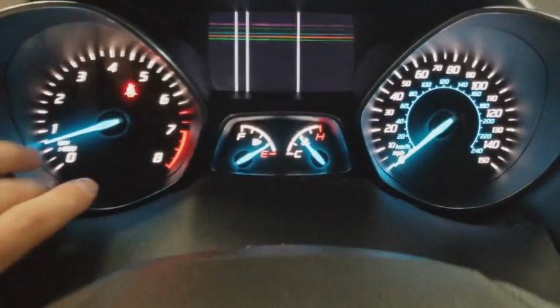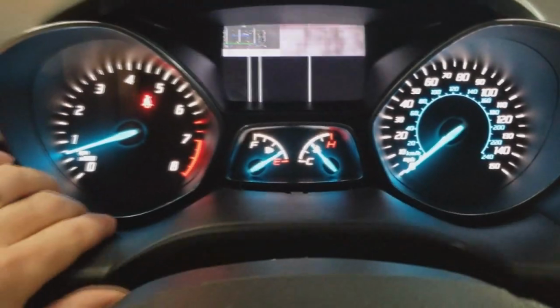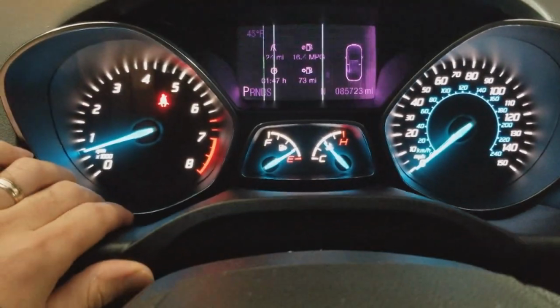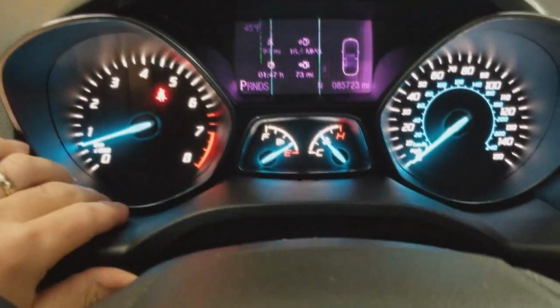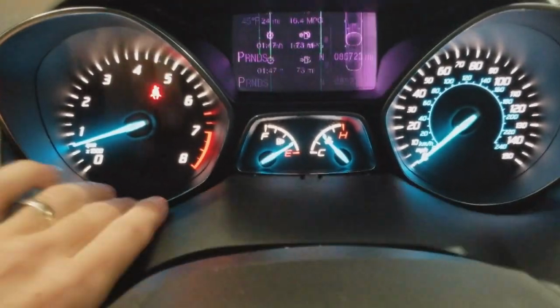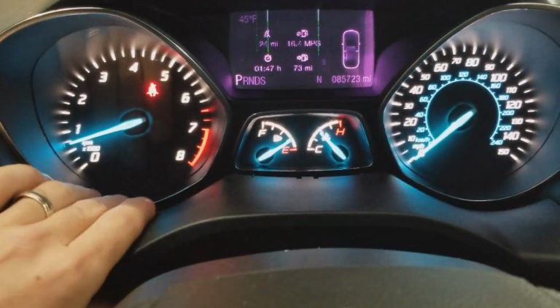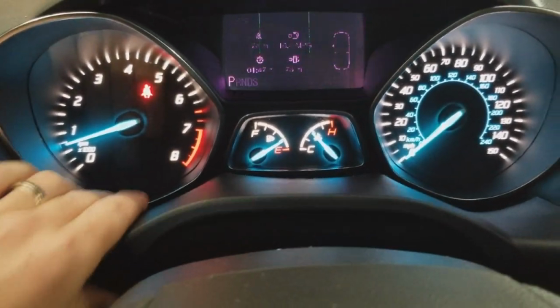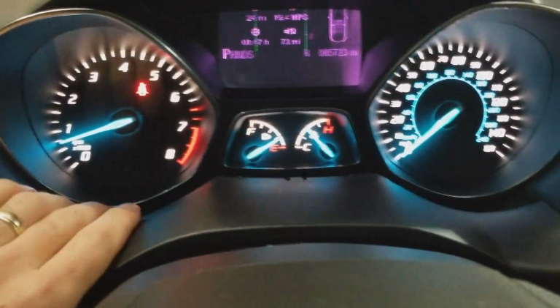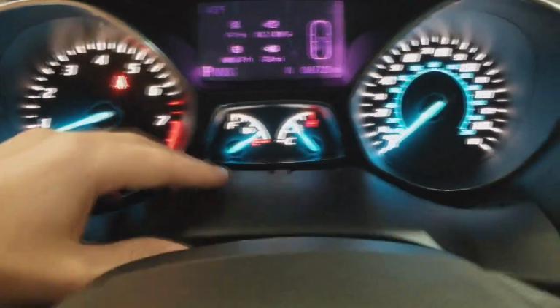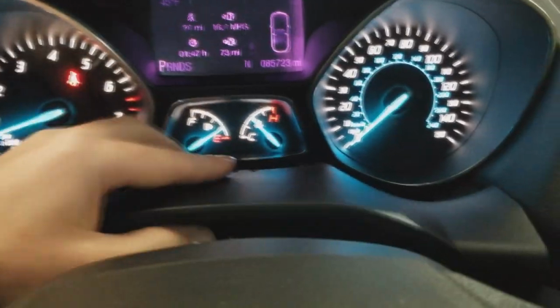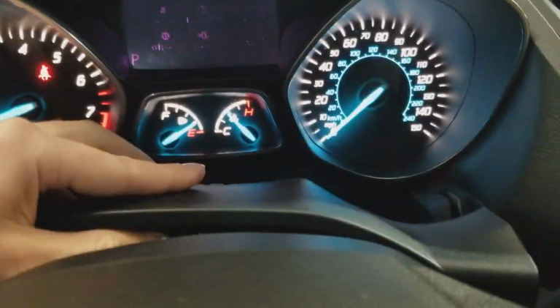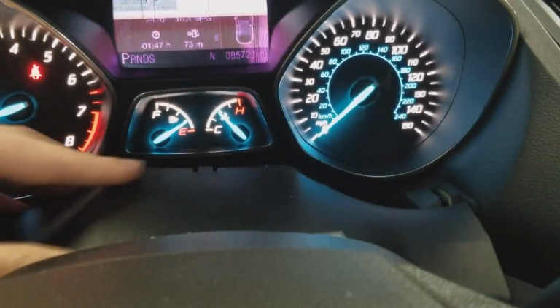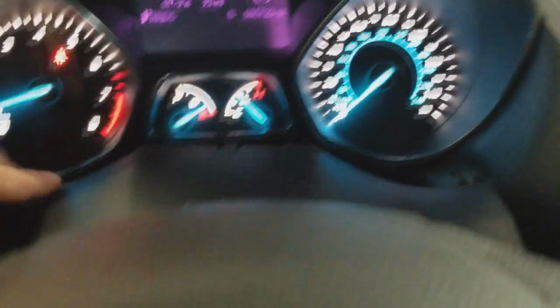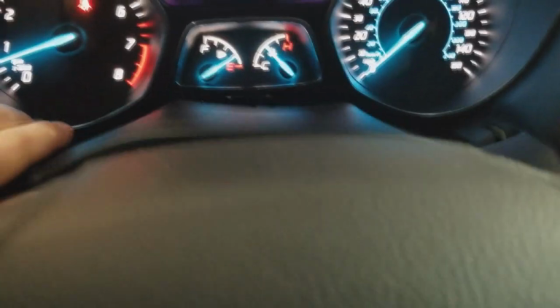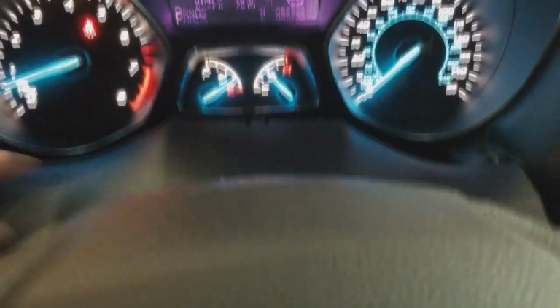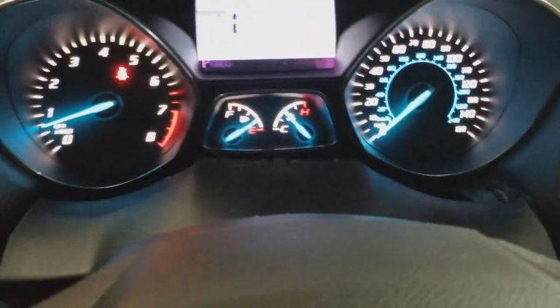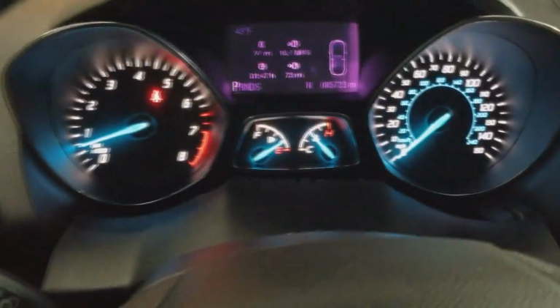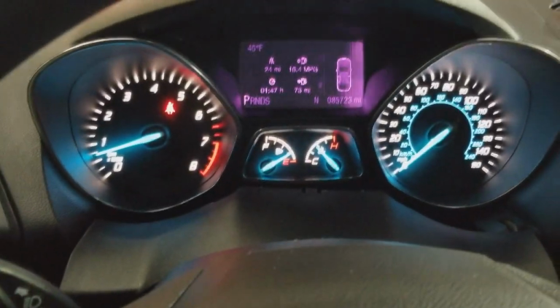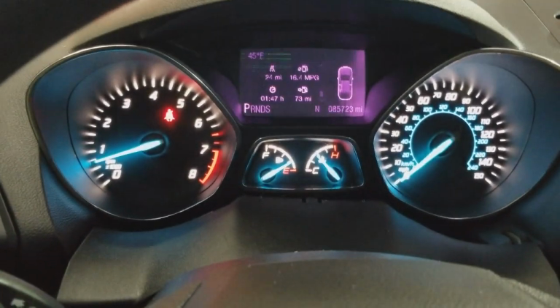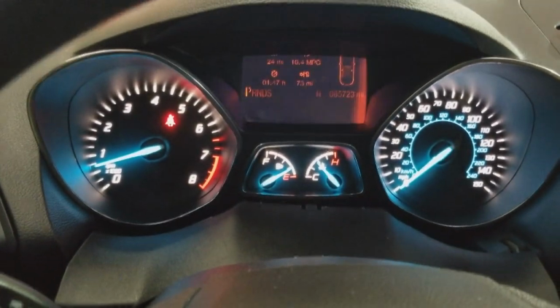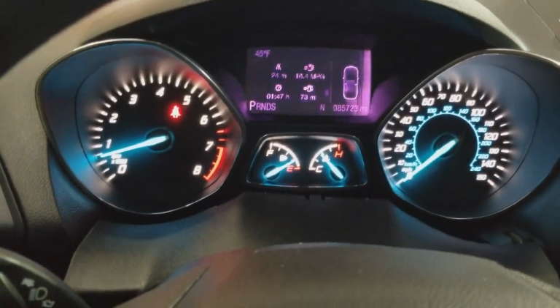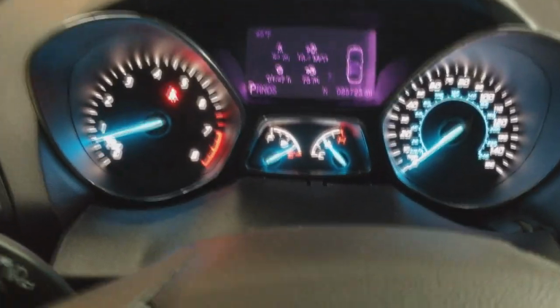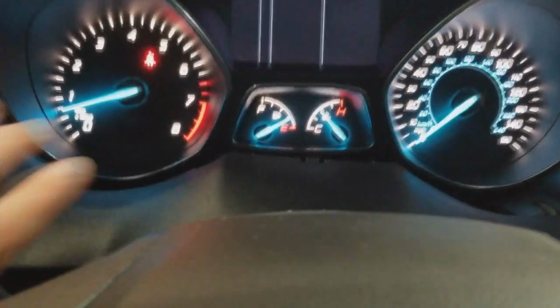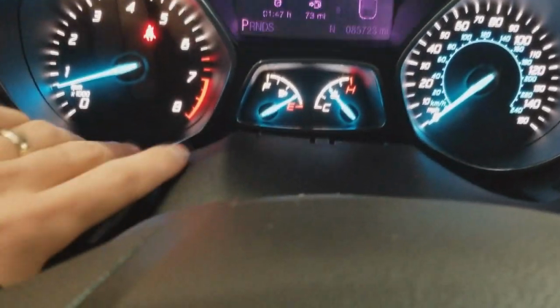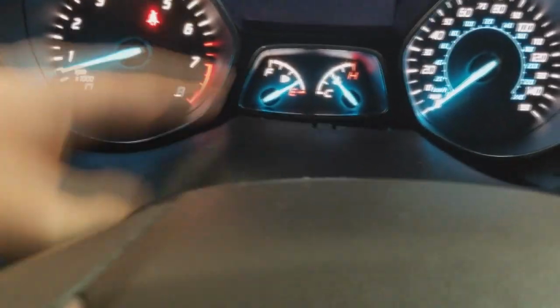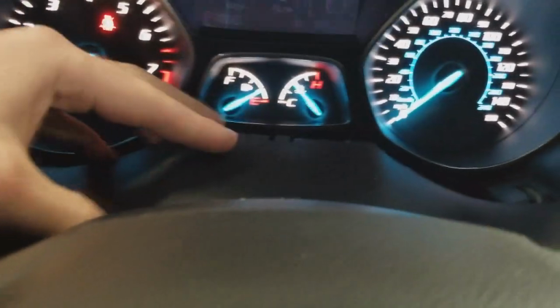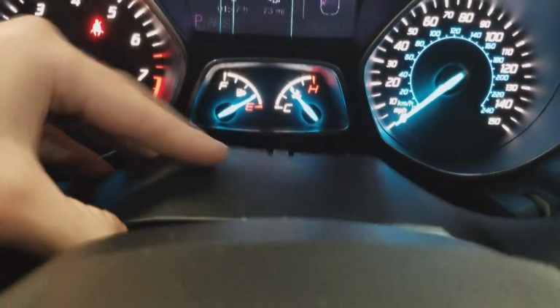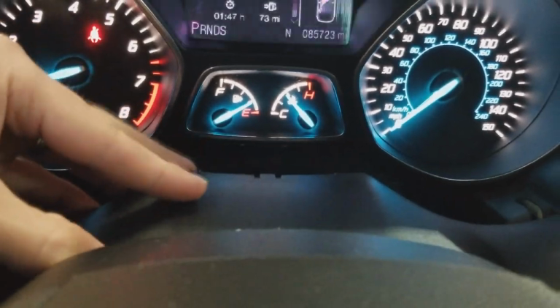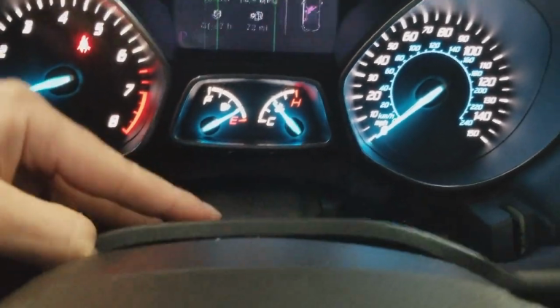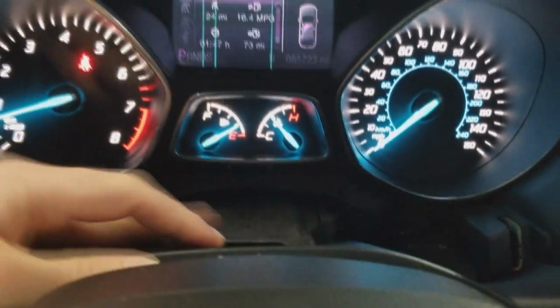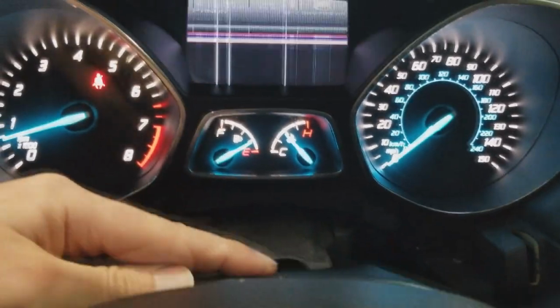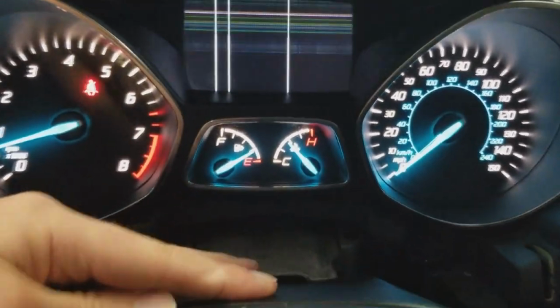All you need to do is kind of pull it back, wiggle it out, and then lower the steering wheel and pull it out all the way towards yourself. That way you can just drop this down right here.